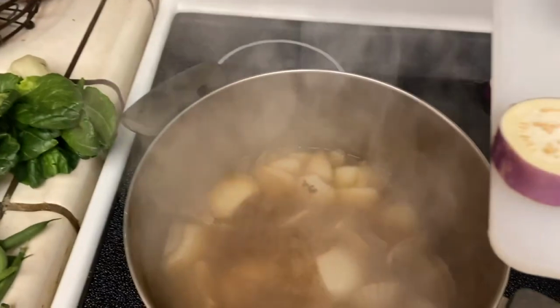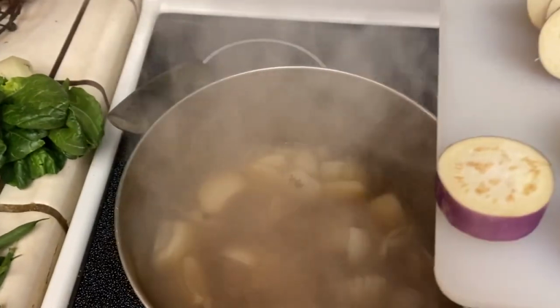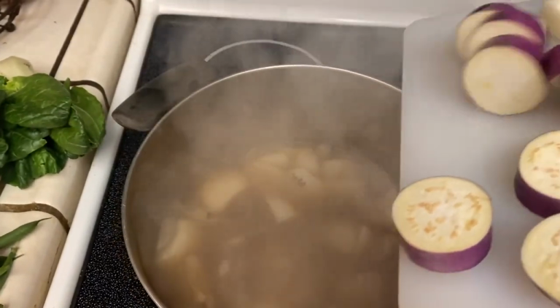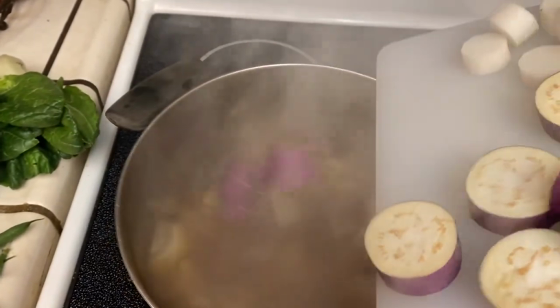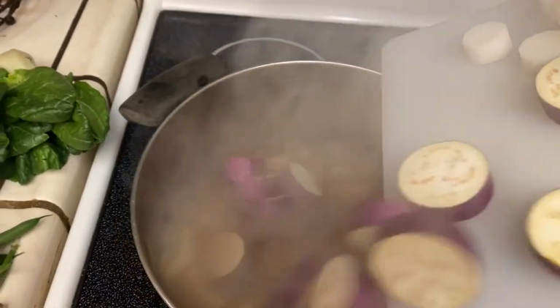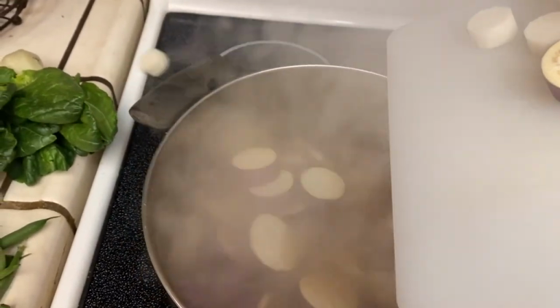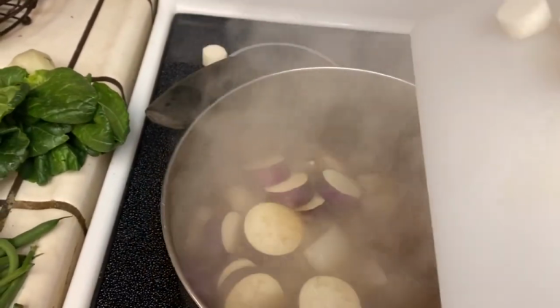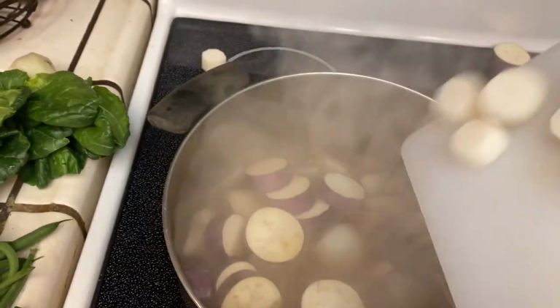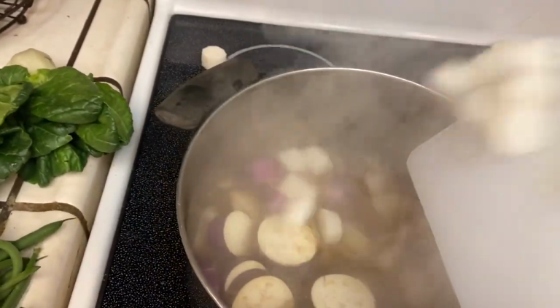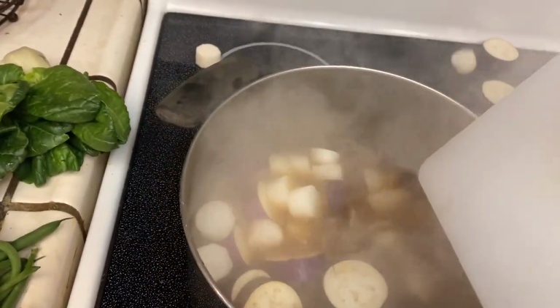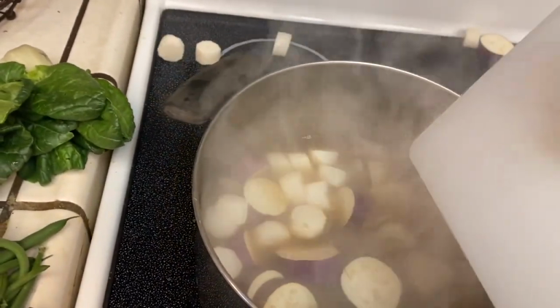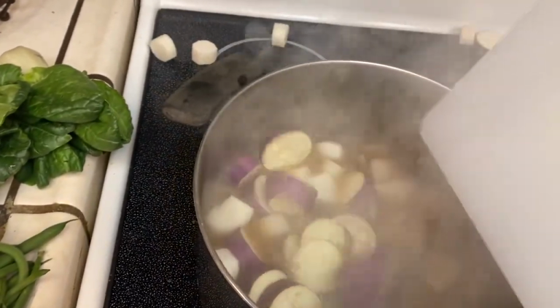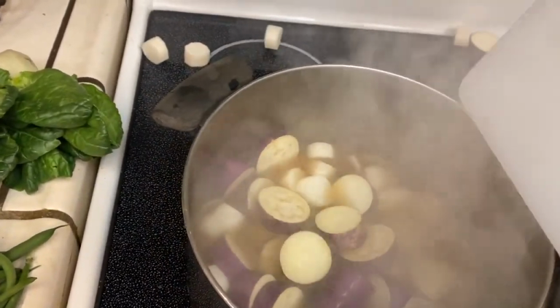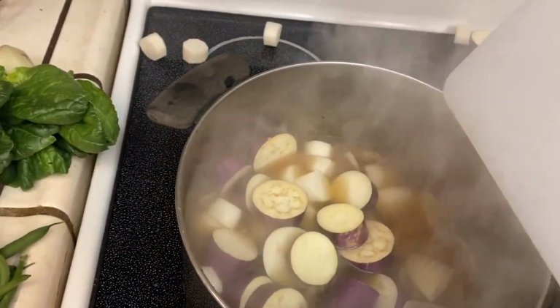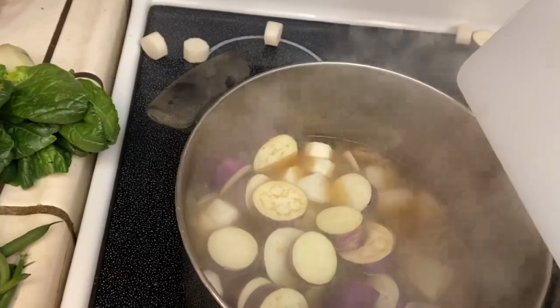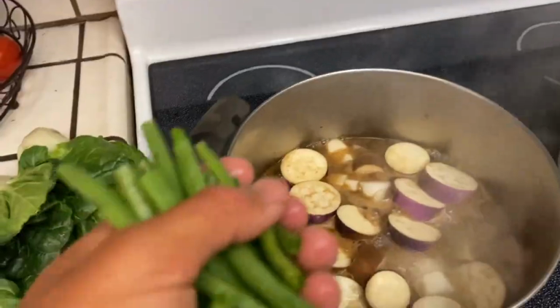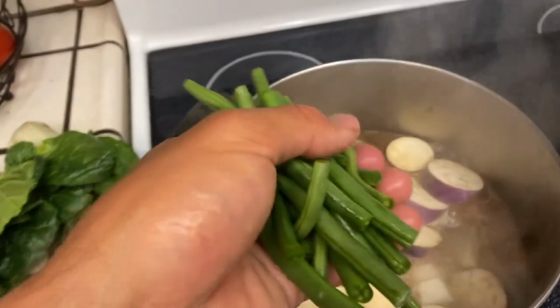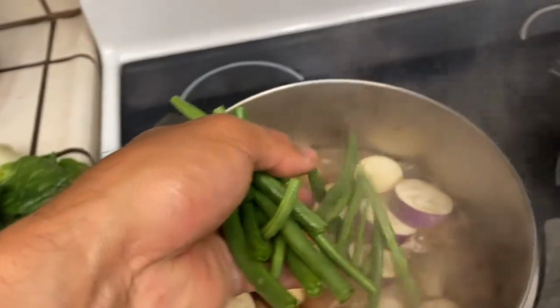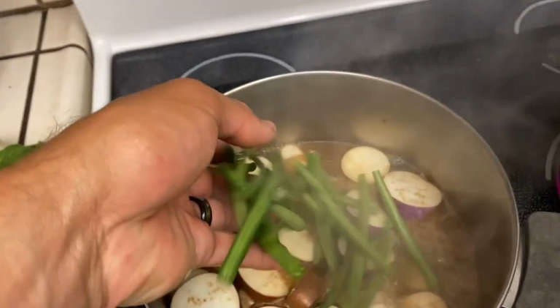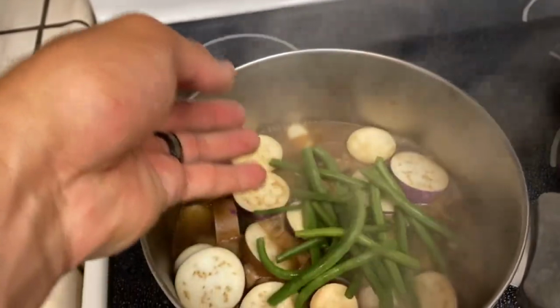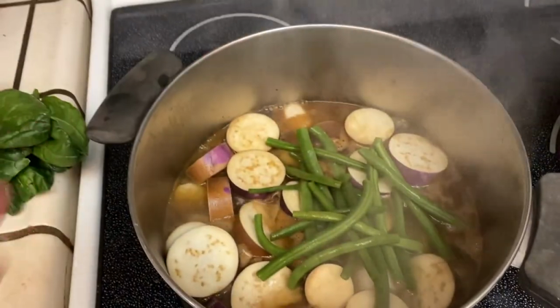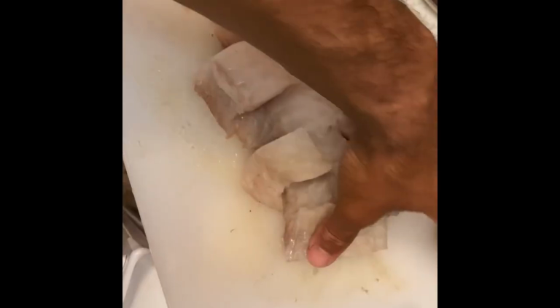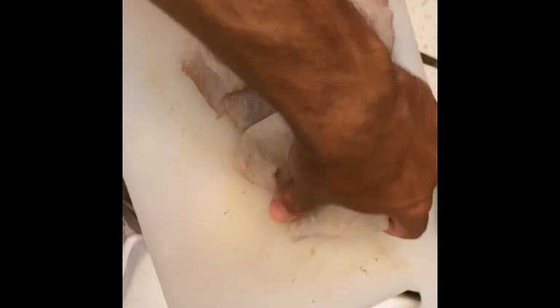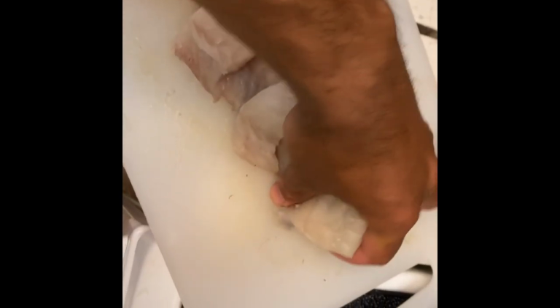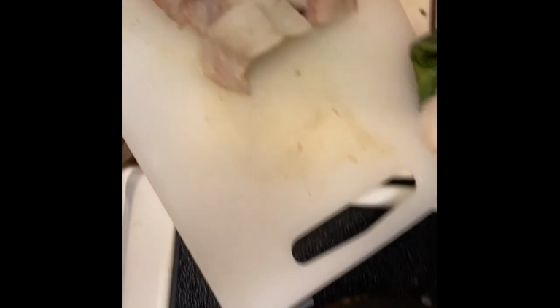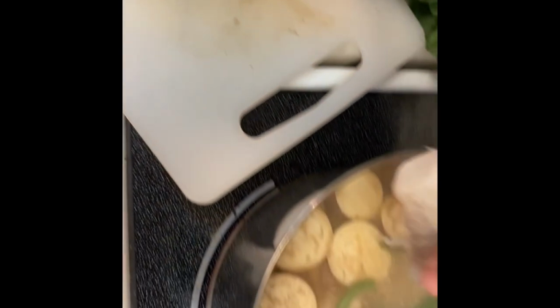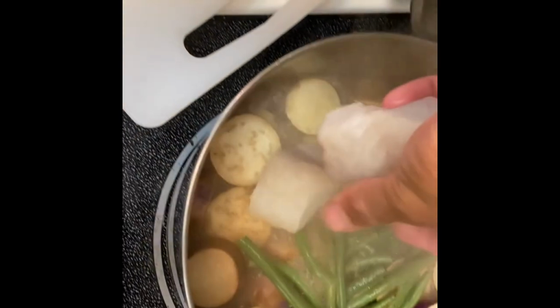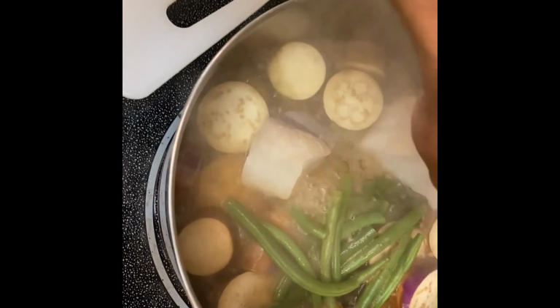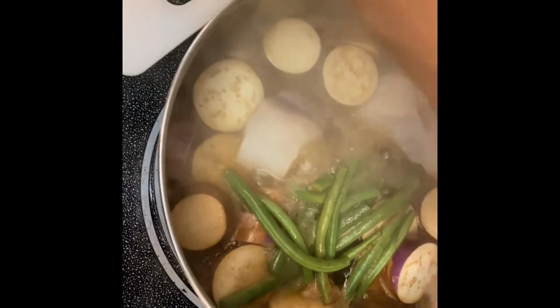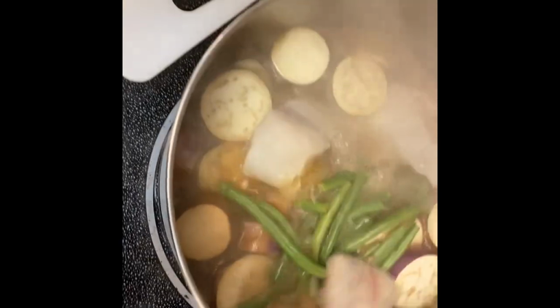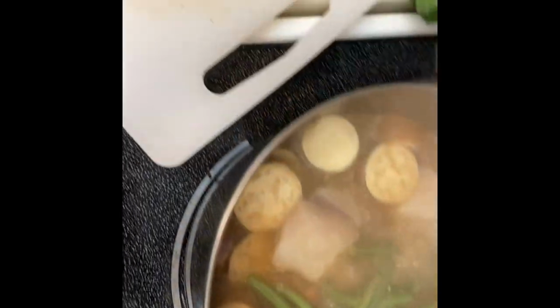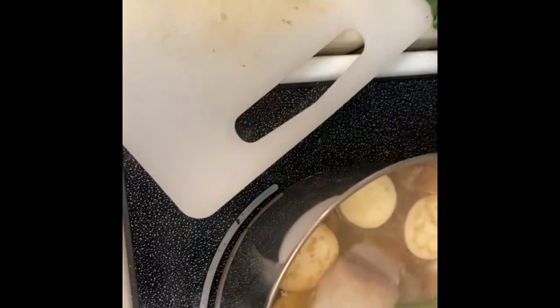We're going to follow that with the eggplant and daikon, then the beans, and of course the cabazon fillets.